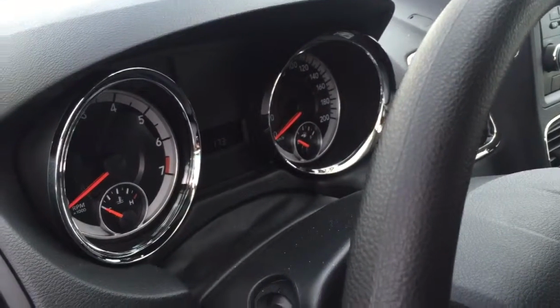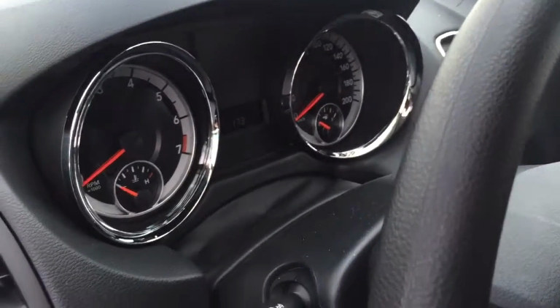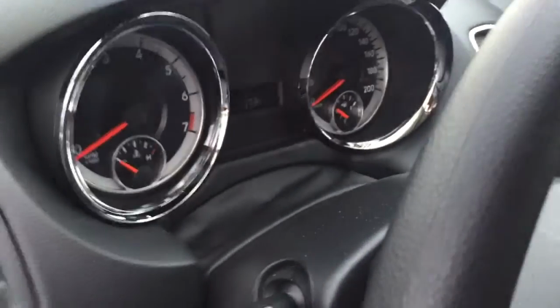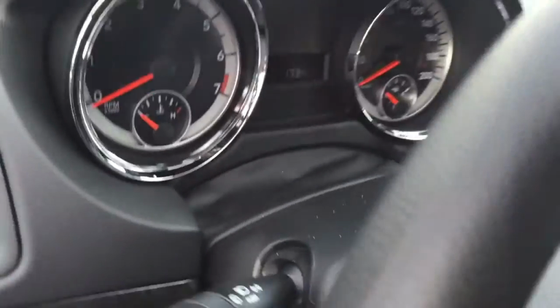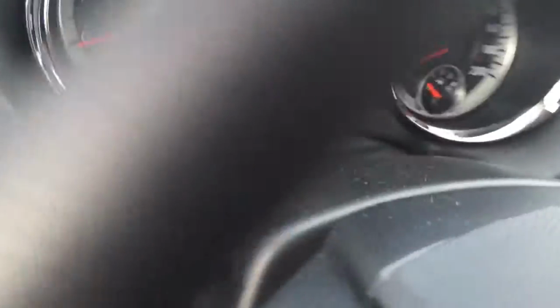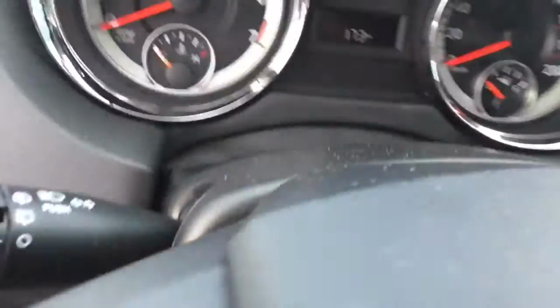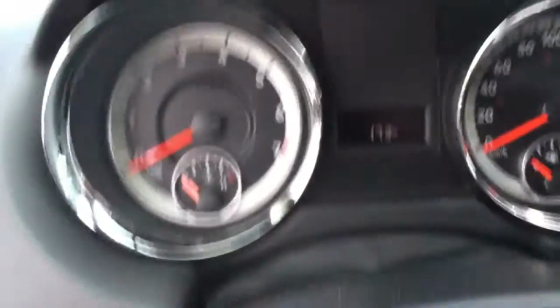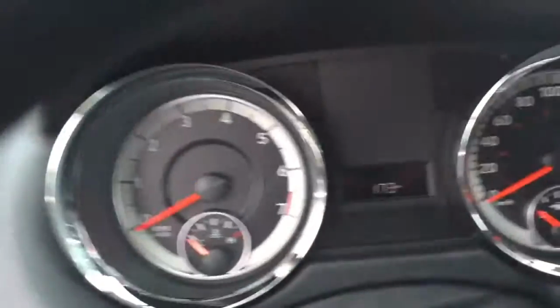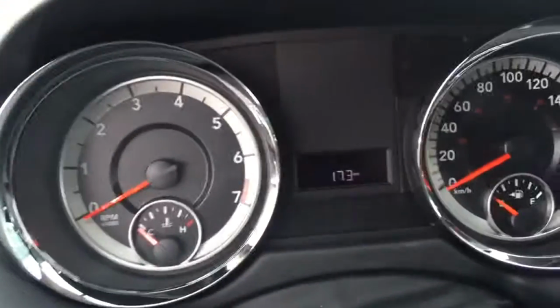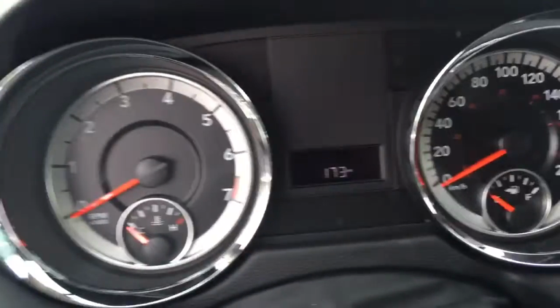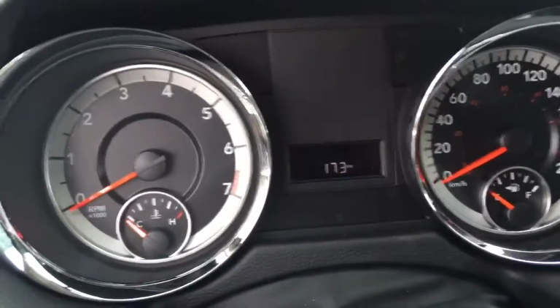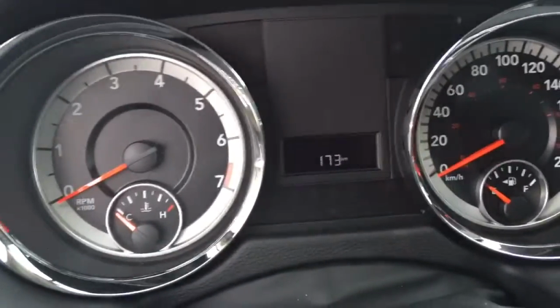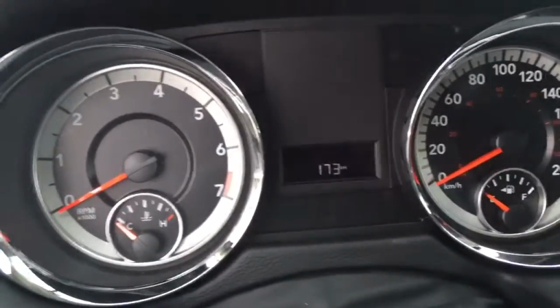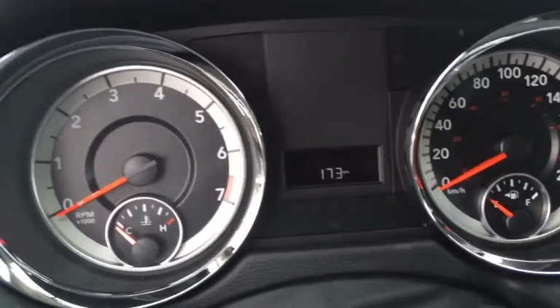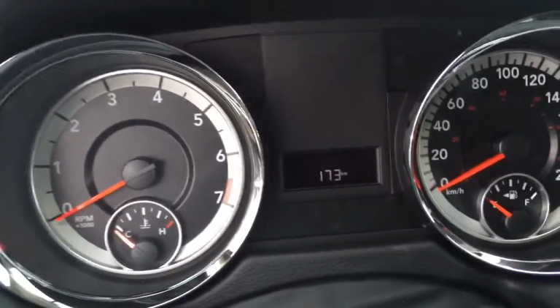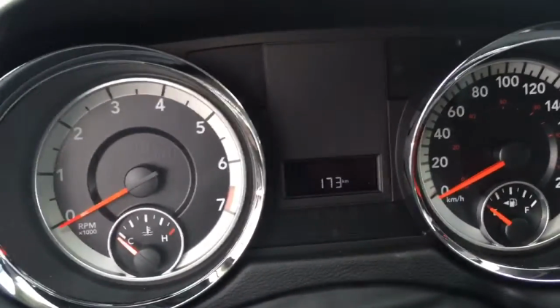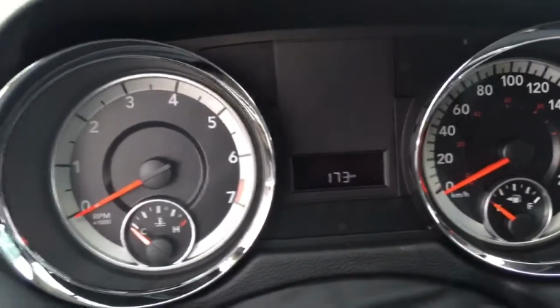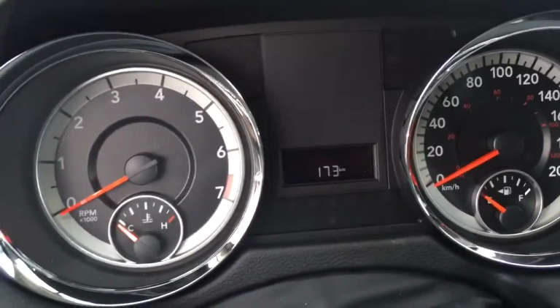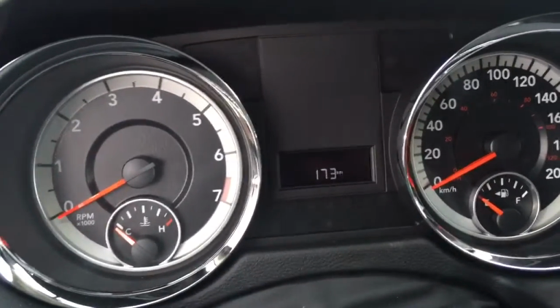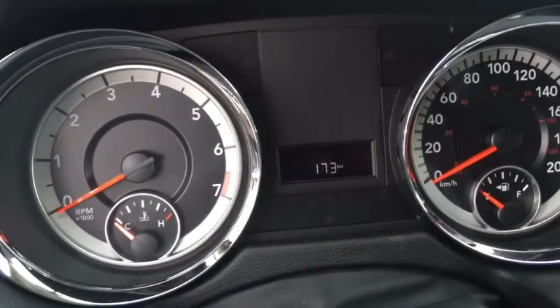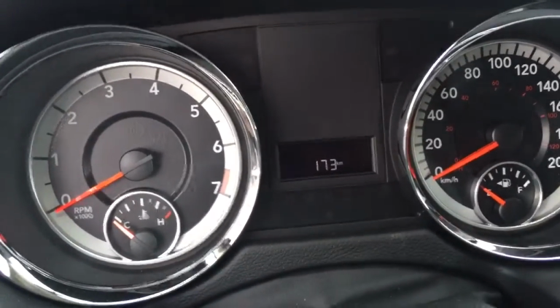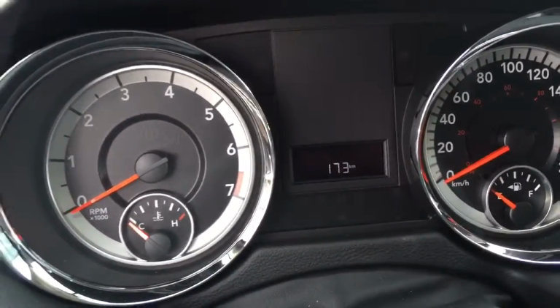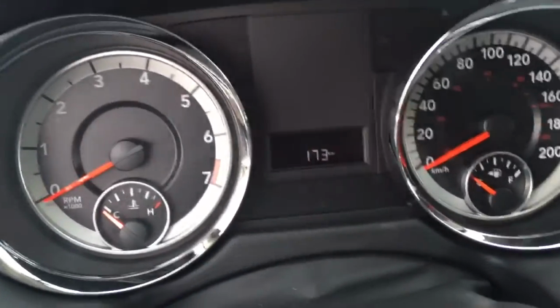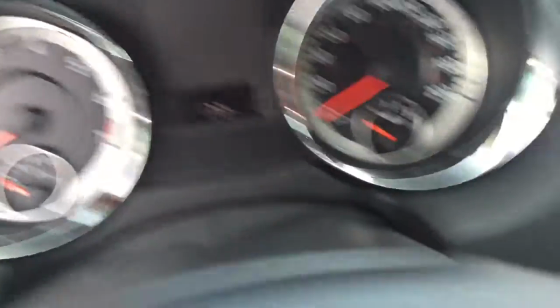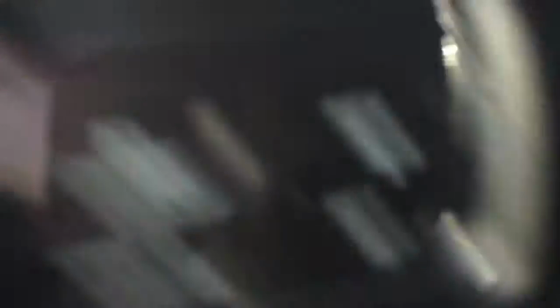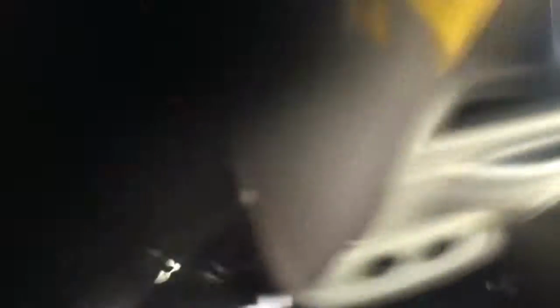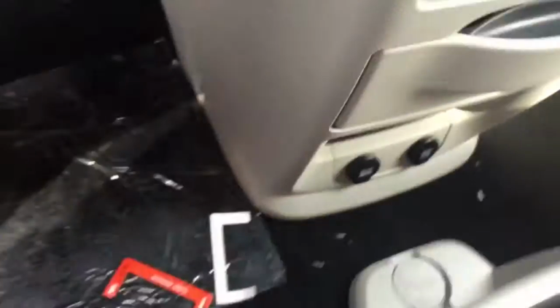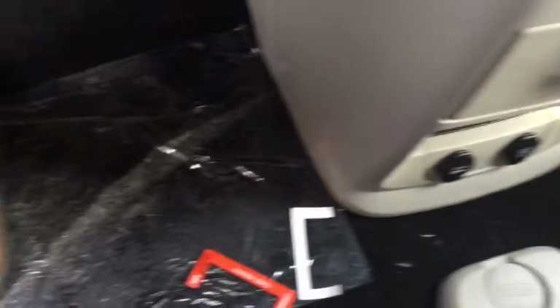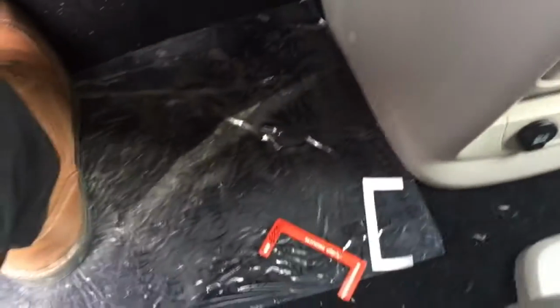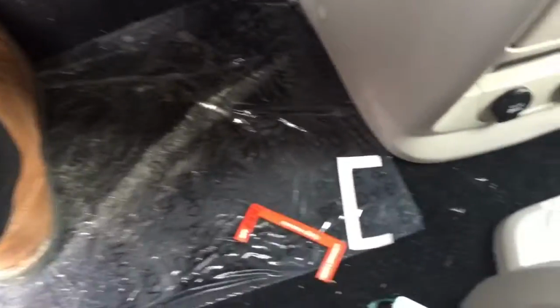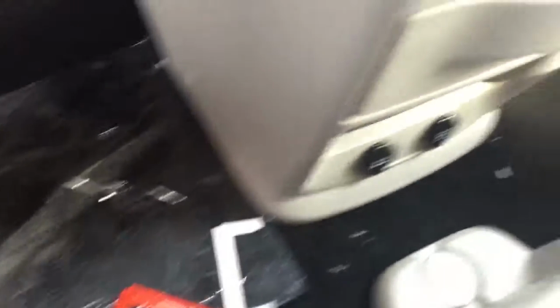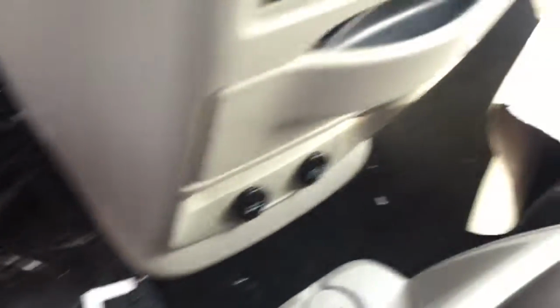So you can see, Yvette, this one also has only 173 kilometers, so it's pretty brand new — it hasn't been owned by anybody and the plastic is still on it.